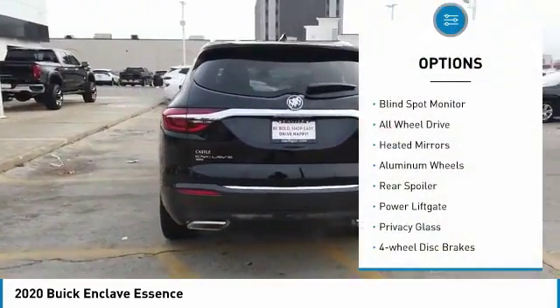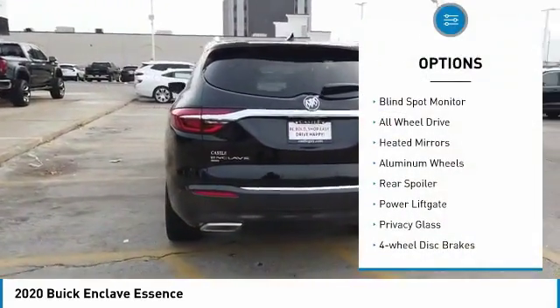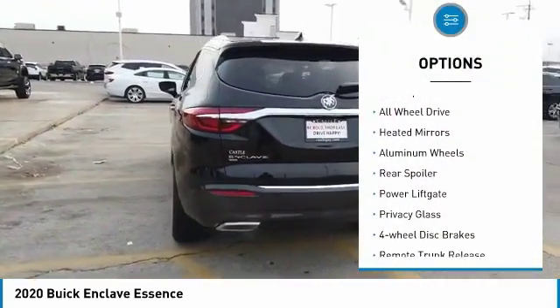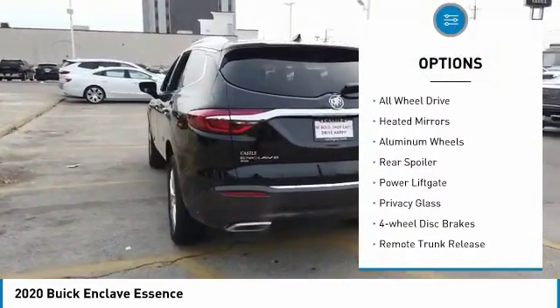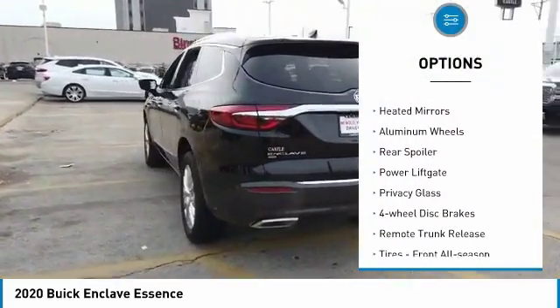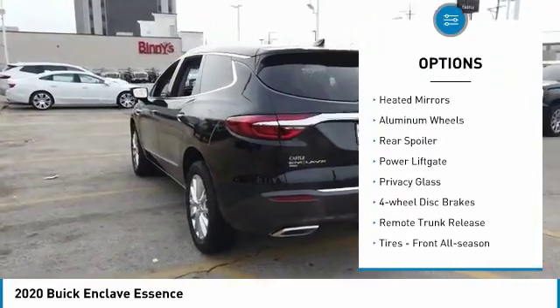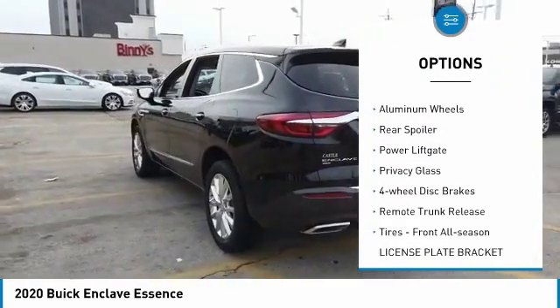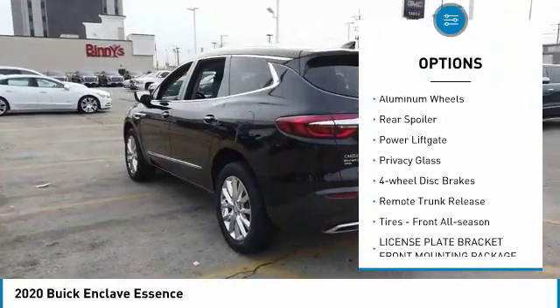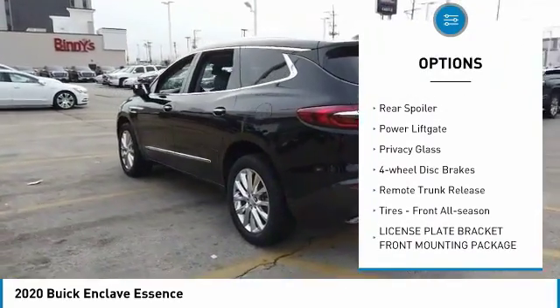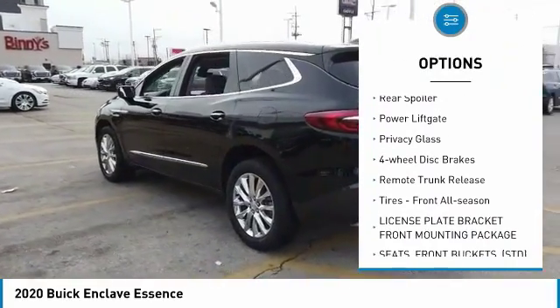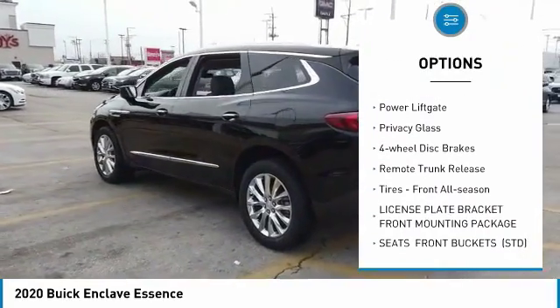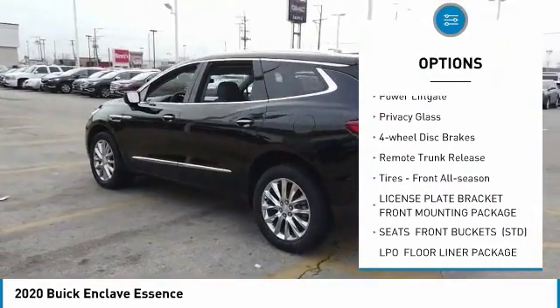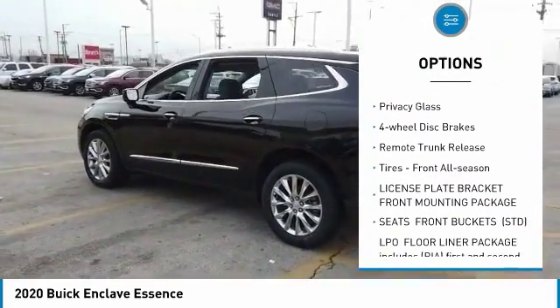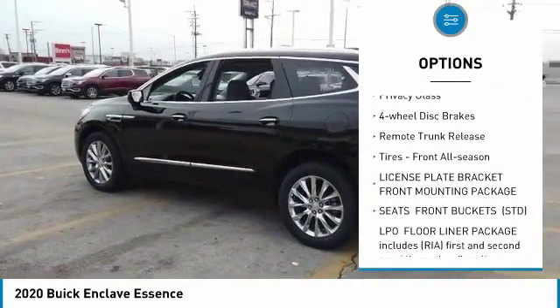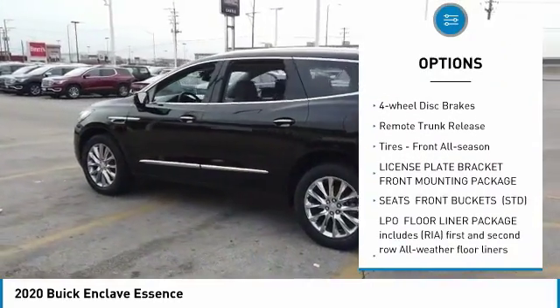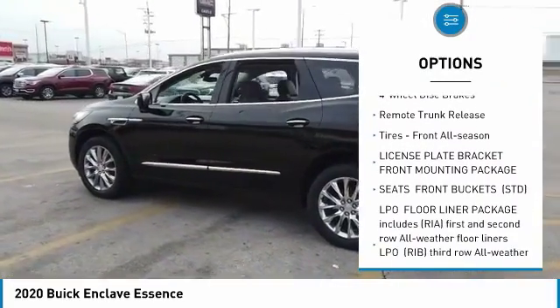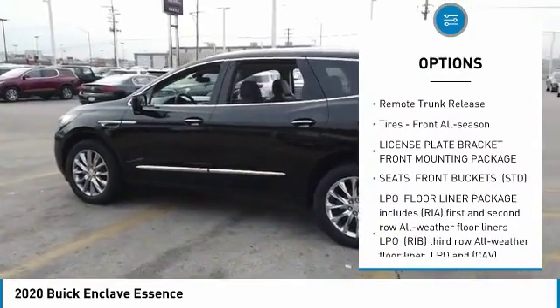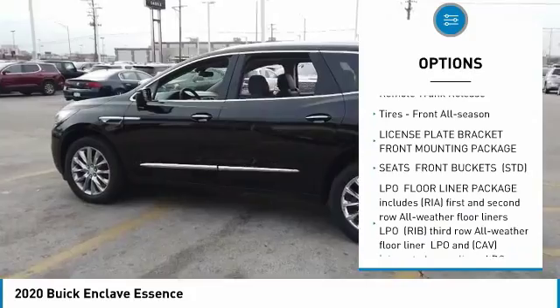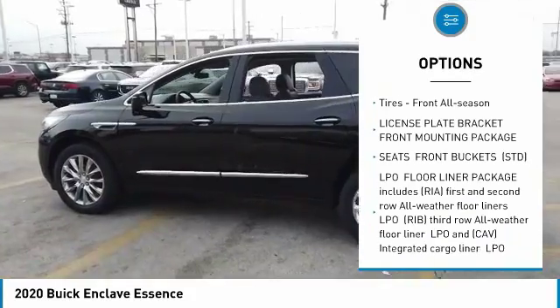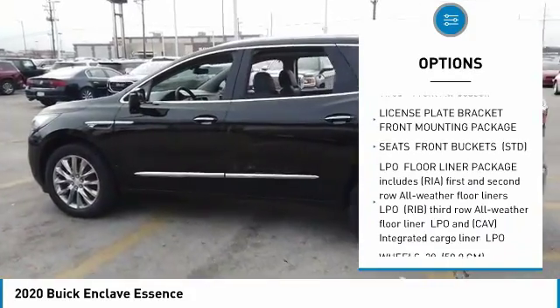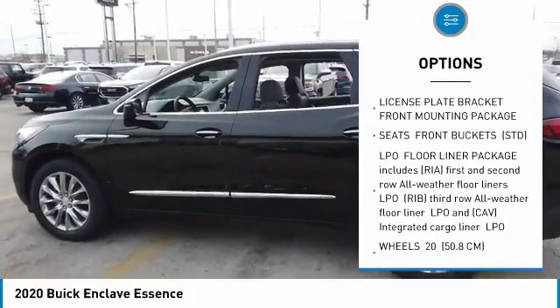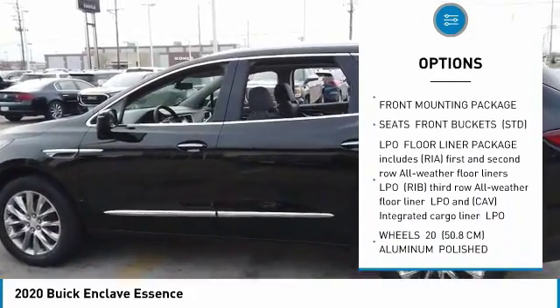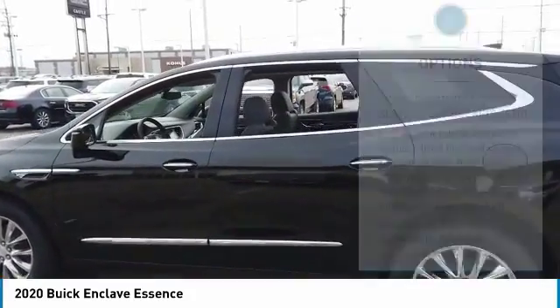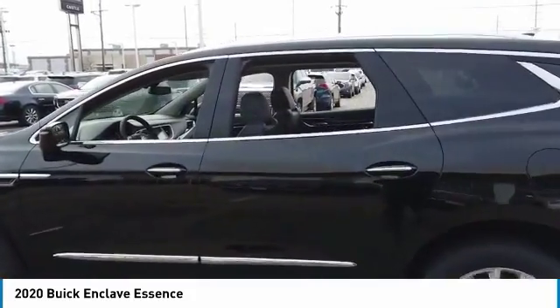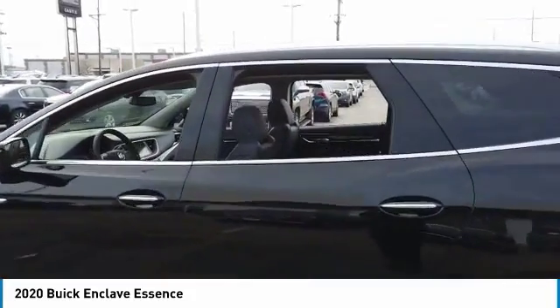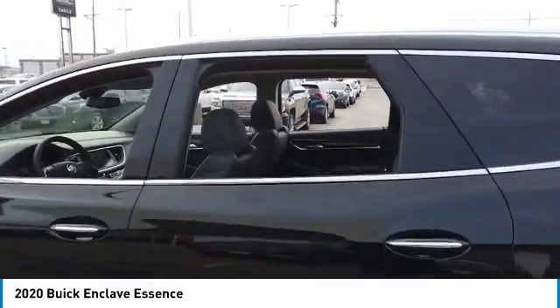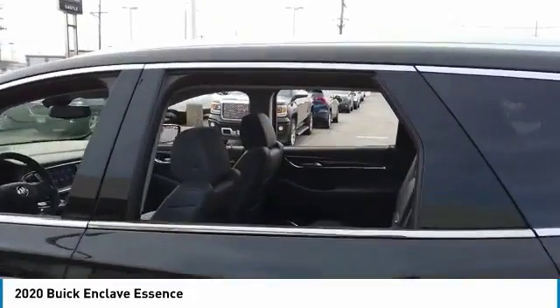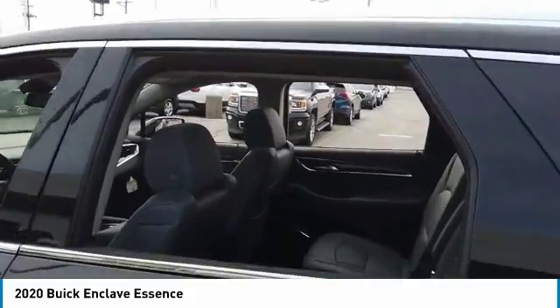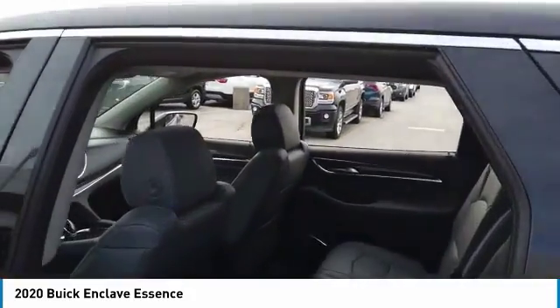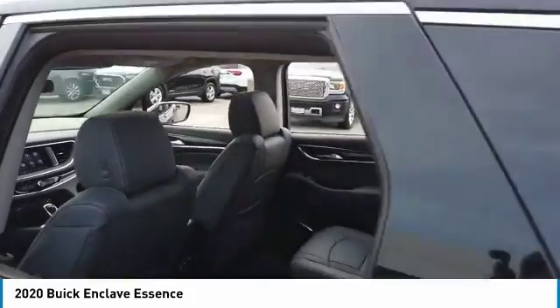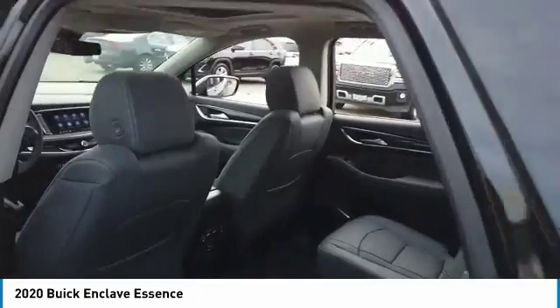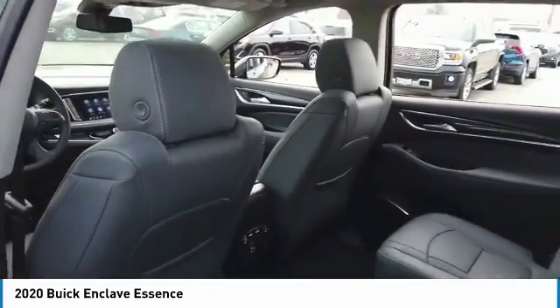Blind spot monitor, all-wheel drive, heated mirrors, aluminum wheels, rear spoiler, power lift gate, privacy glass, four-wheel disc brakes, remote trunk release, tires — front all season.